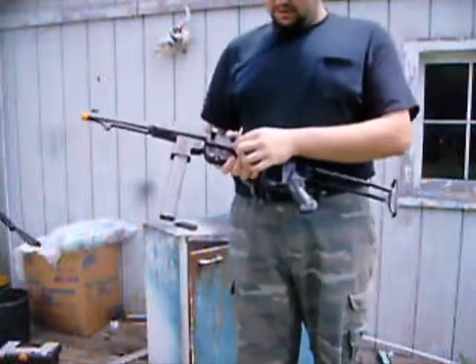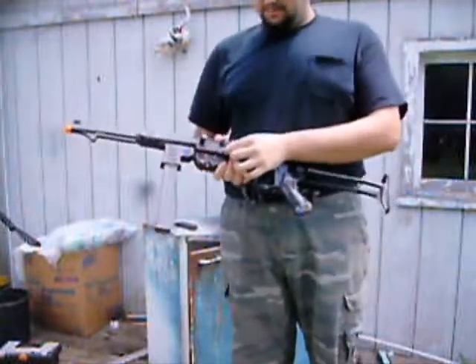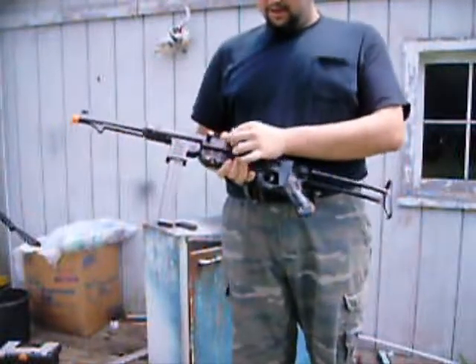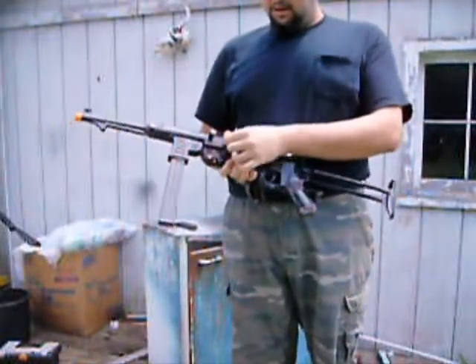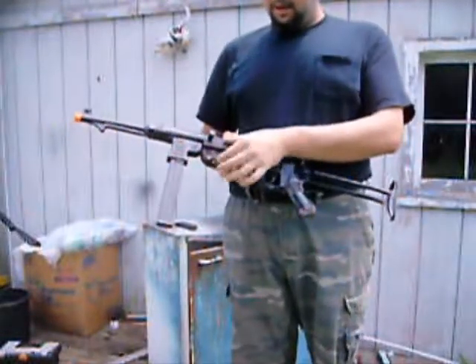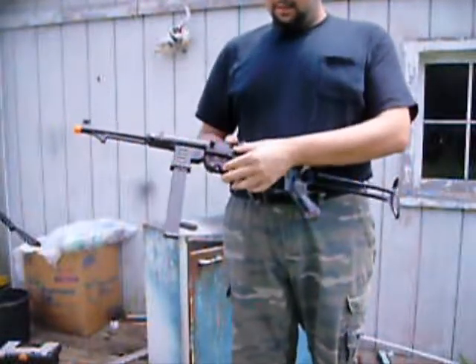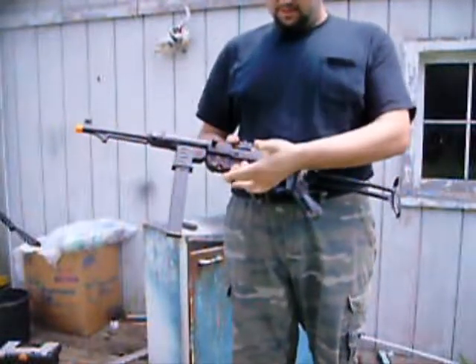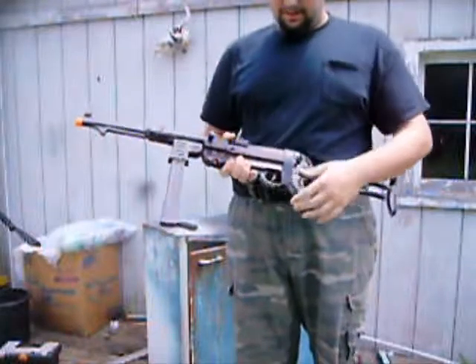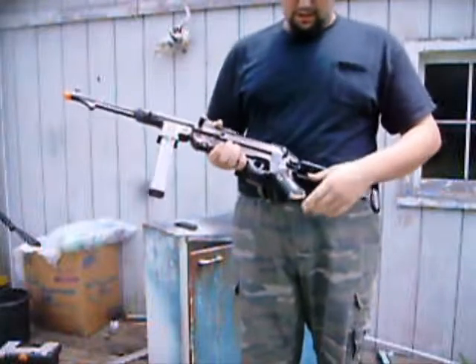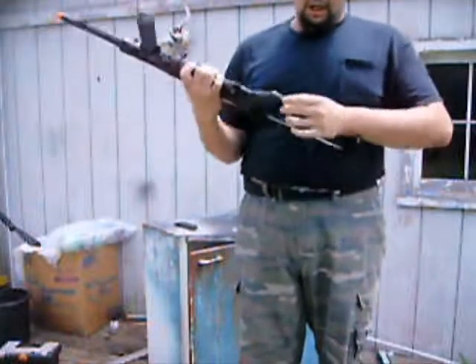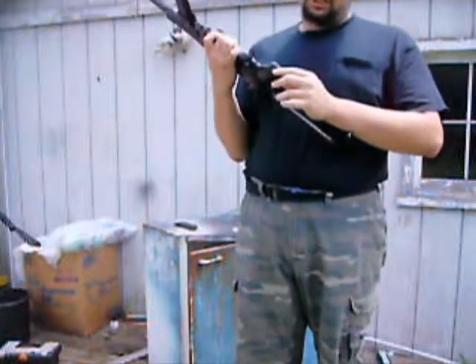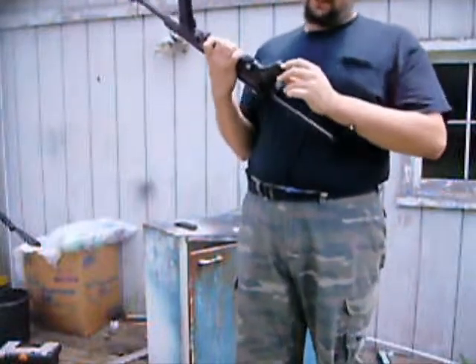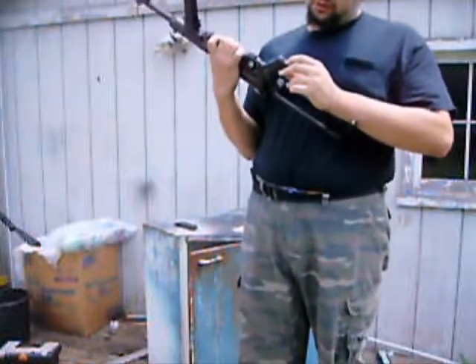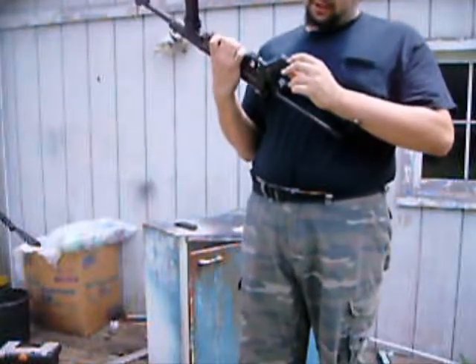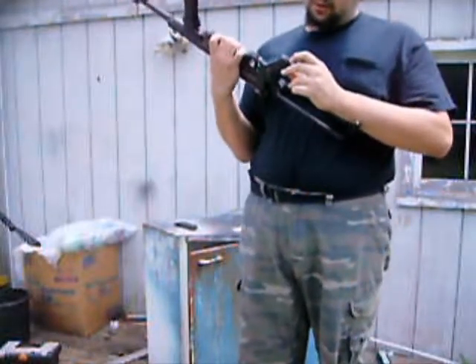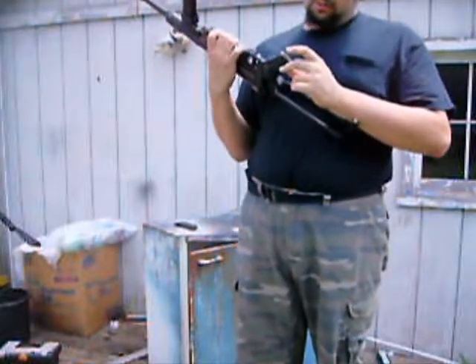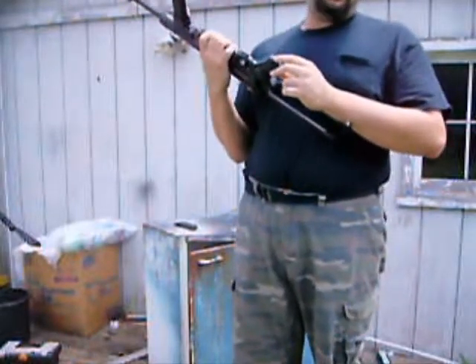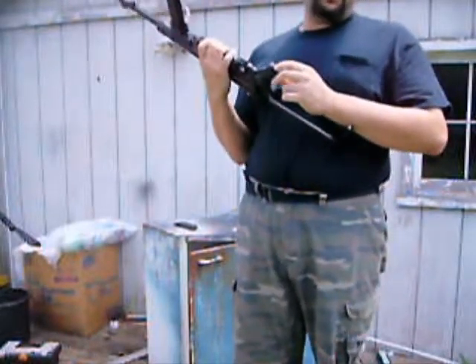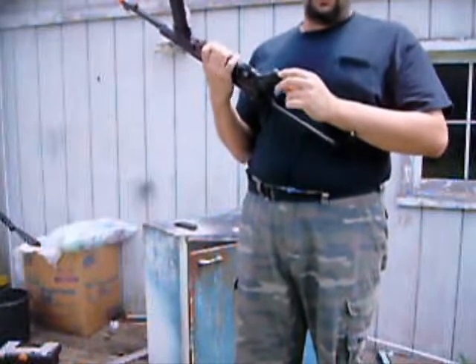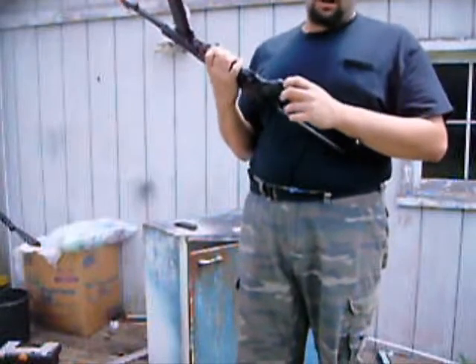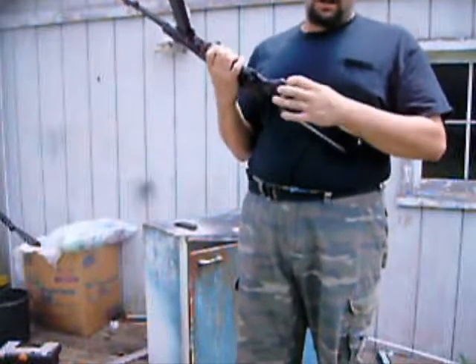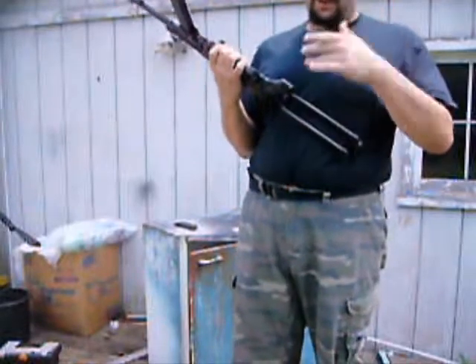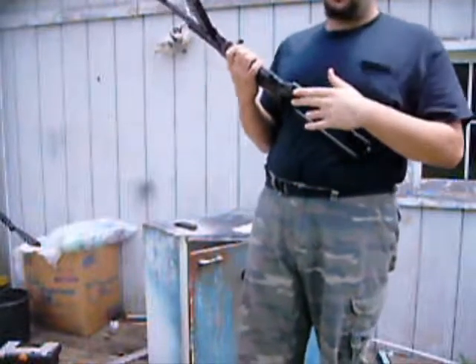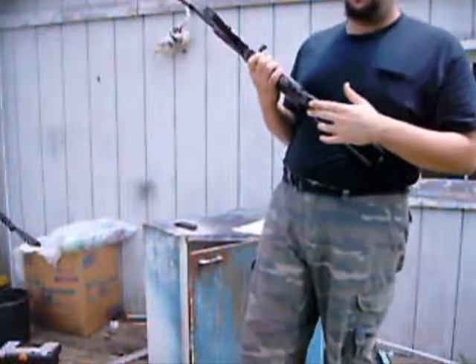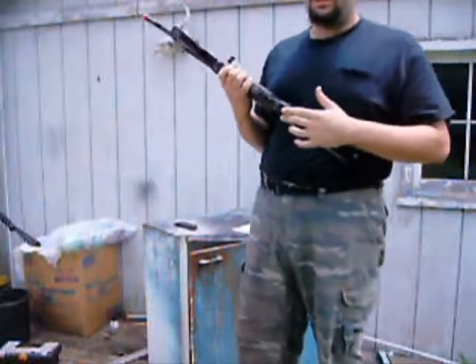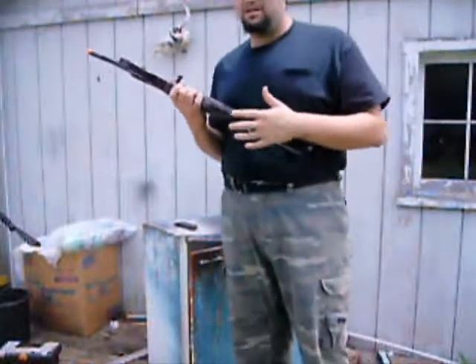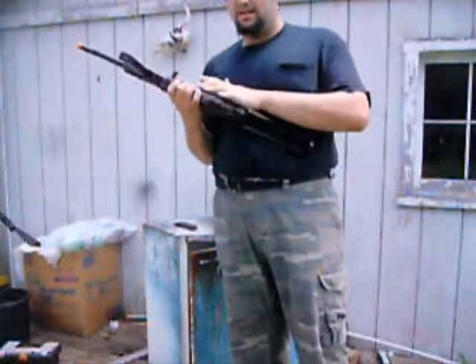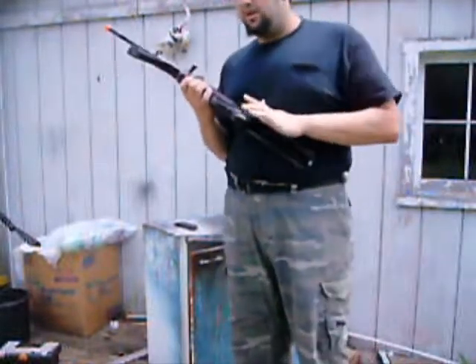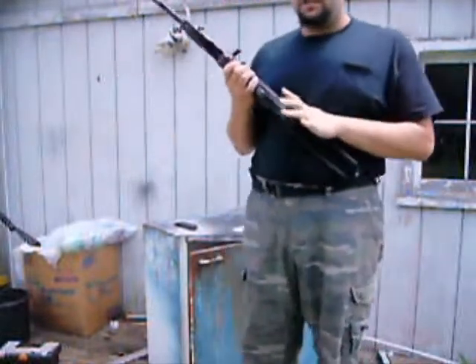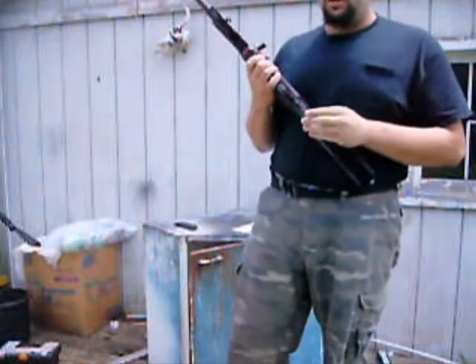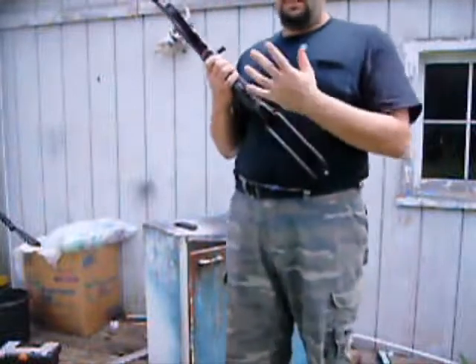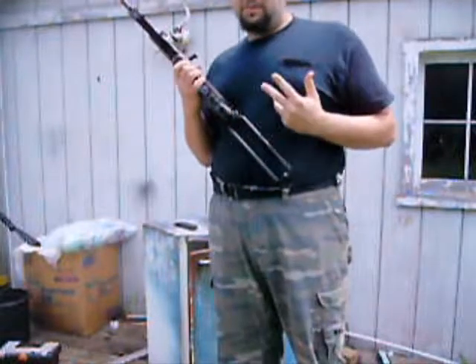For the fire selector: this is semi-automatic. This is your safety — one way goes off, the other way goes on. I think I switched mine up on accident when I had to do the repair, so it might be the opposite way for you.